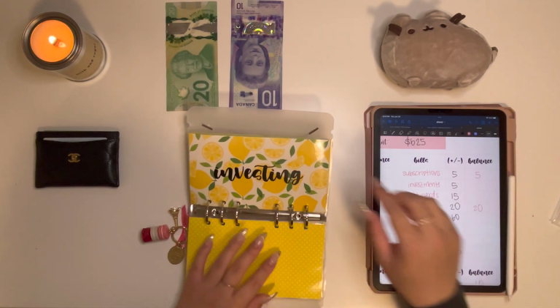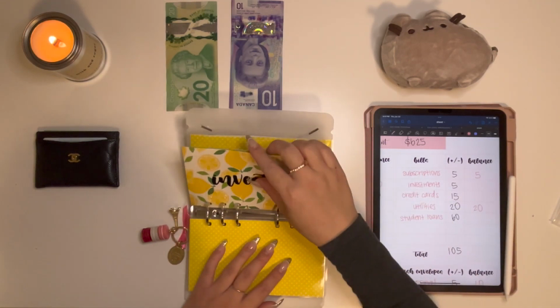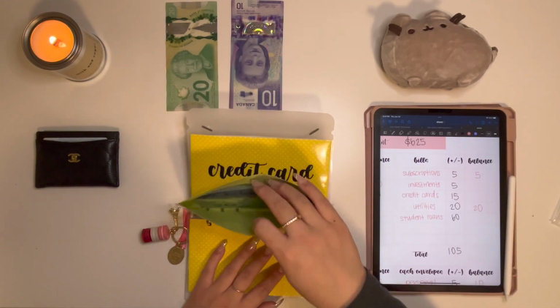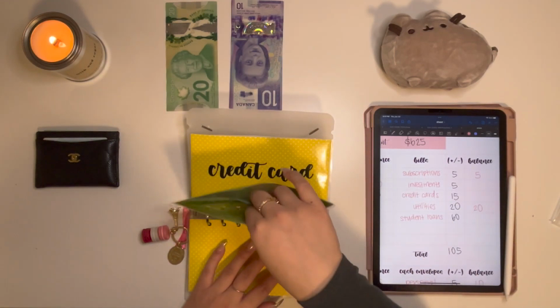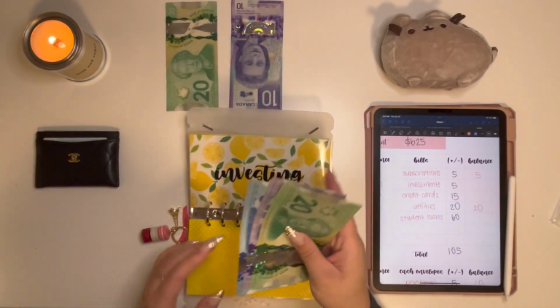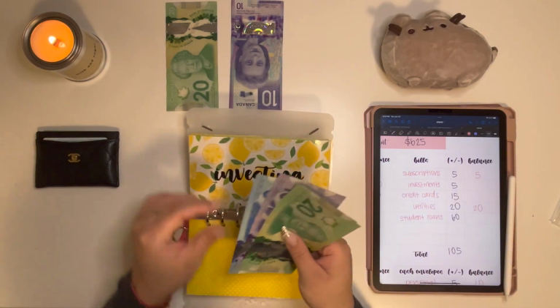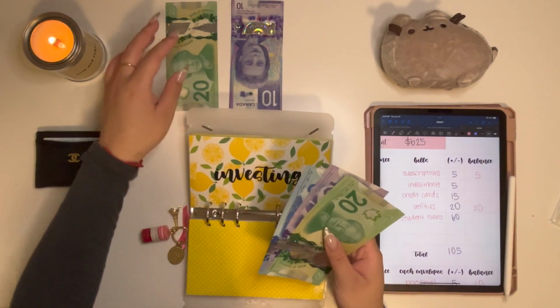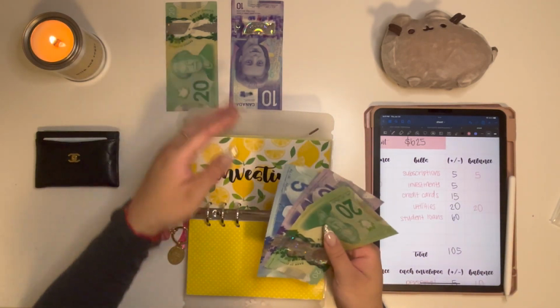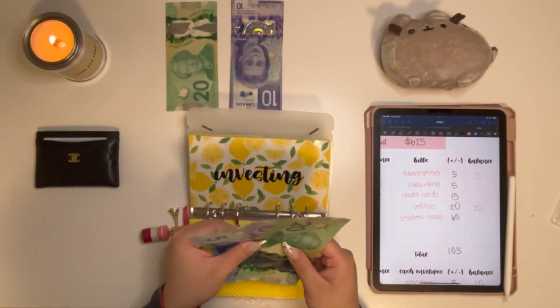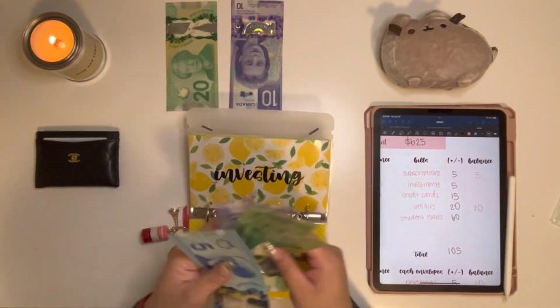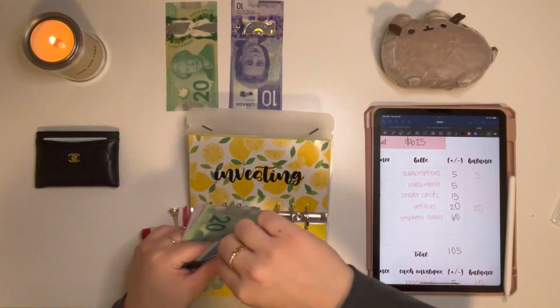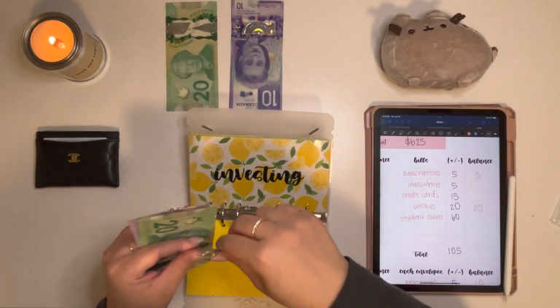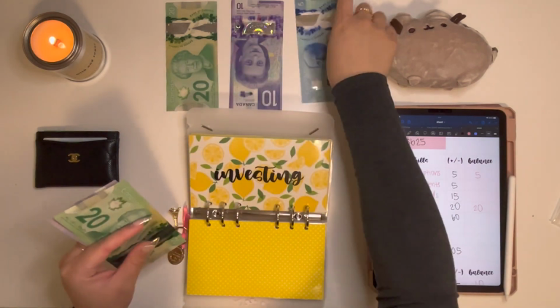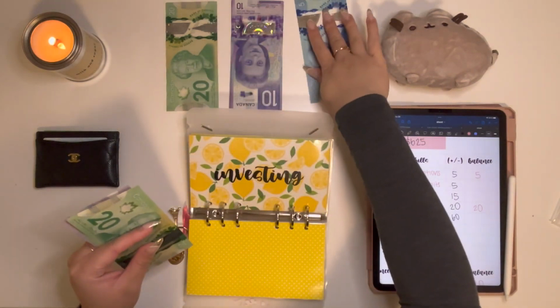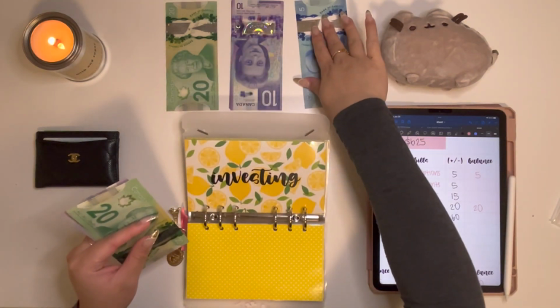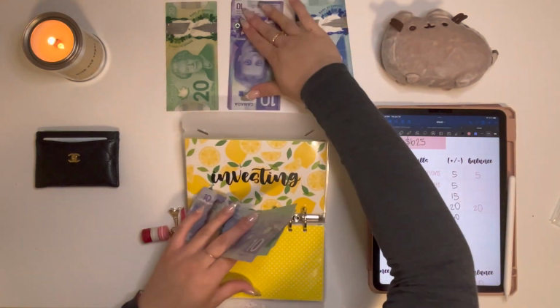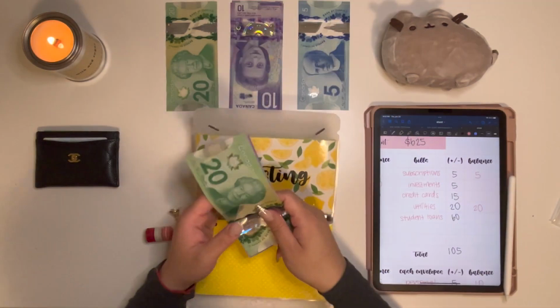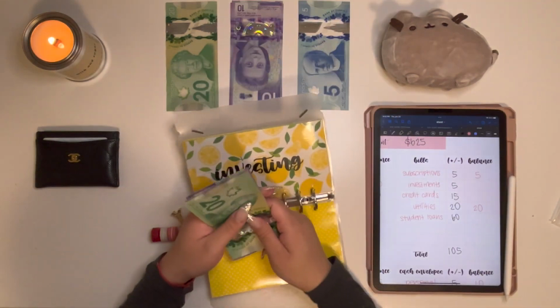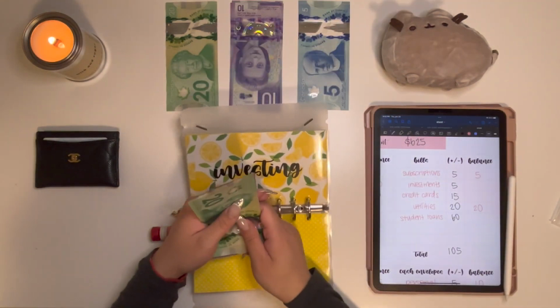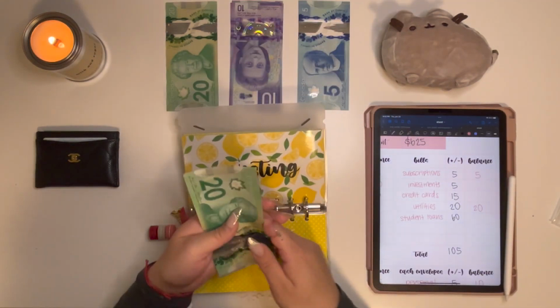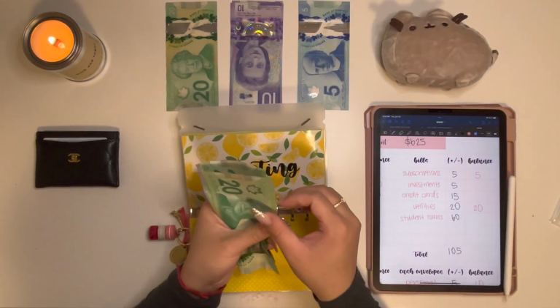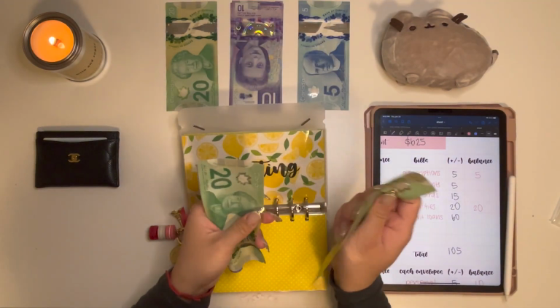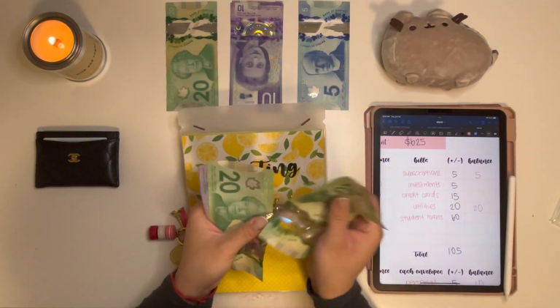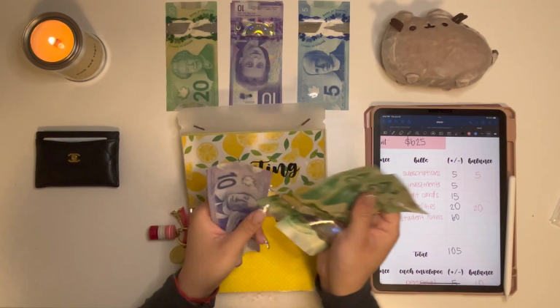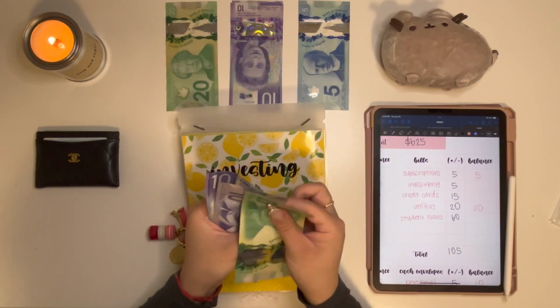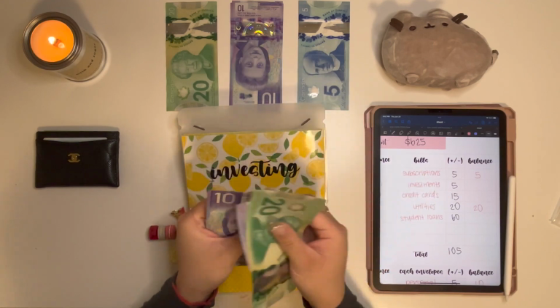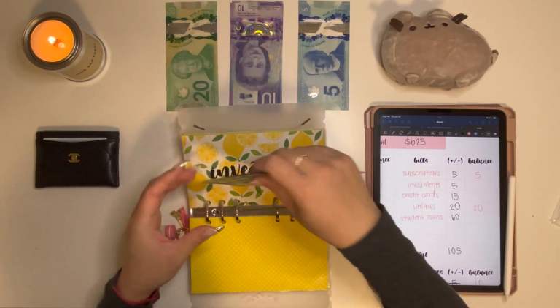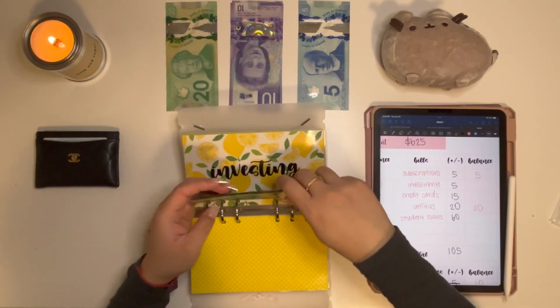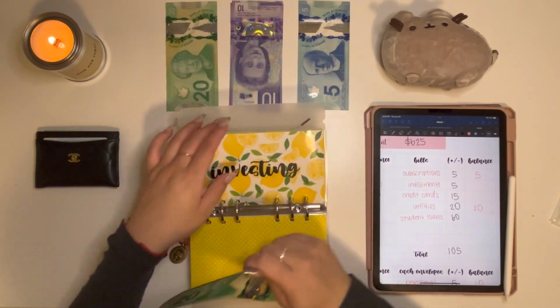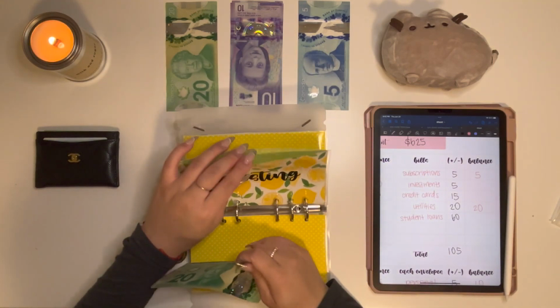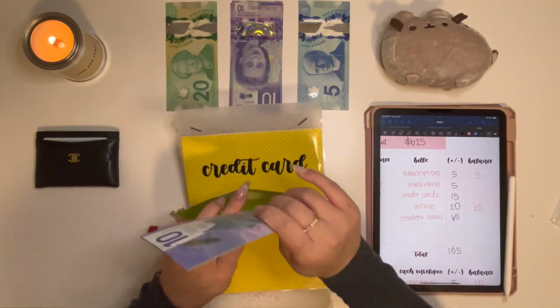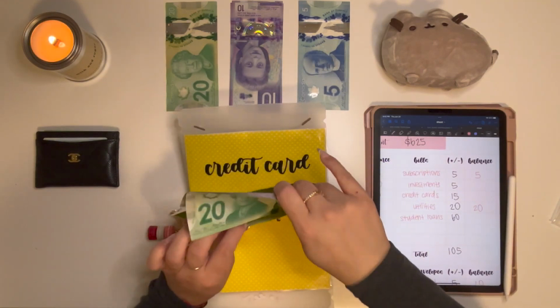Next is Investing, and Investing is getting $5. Investing now has $60.